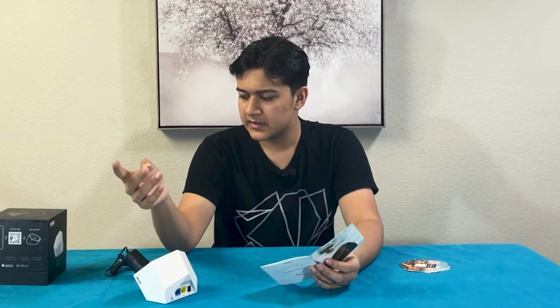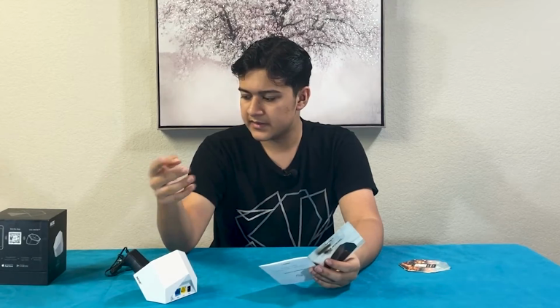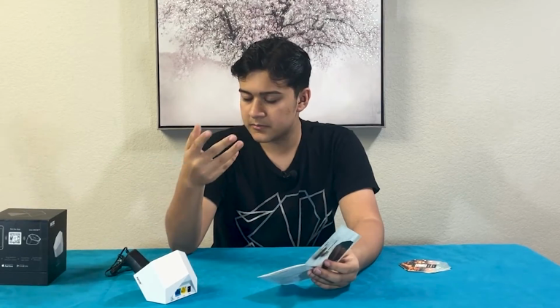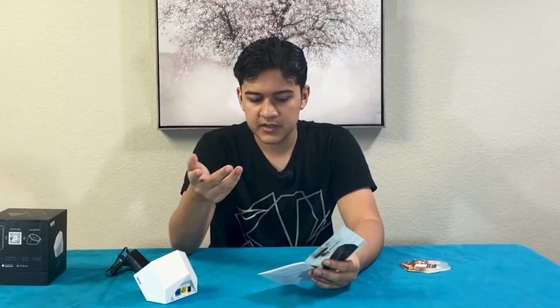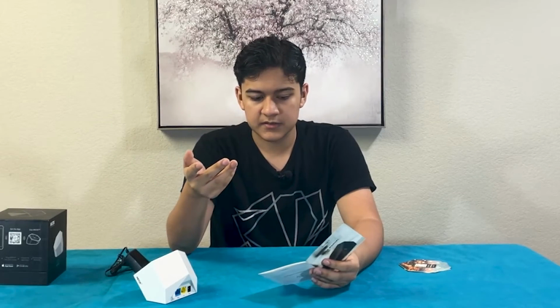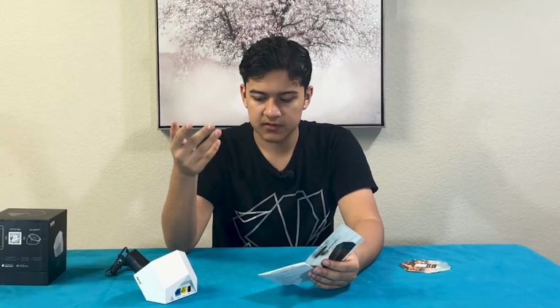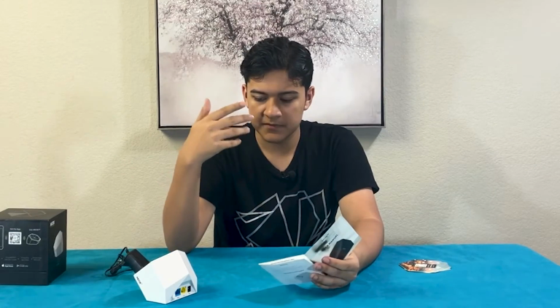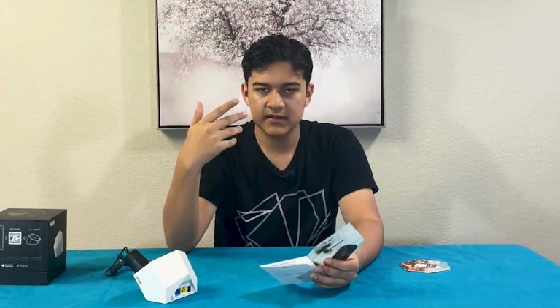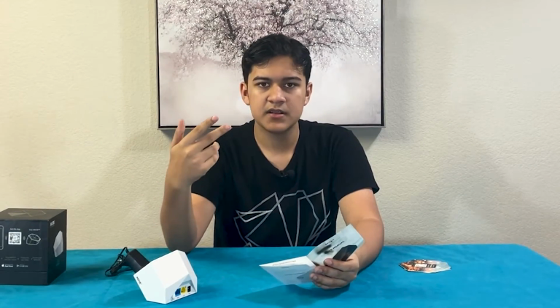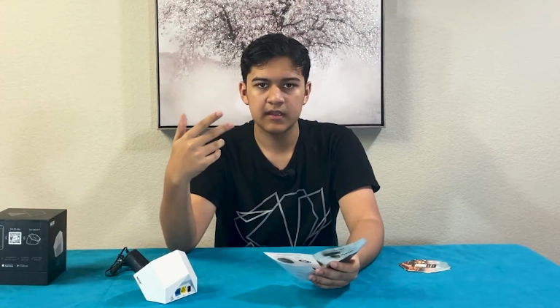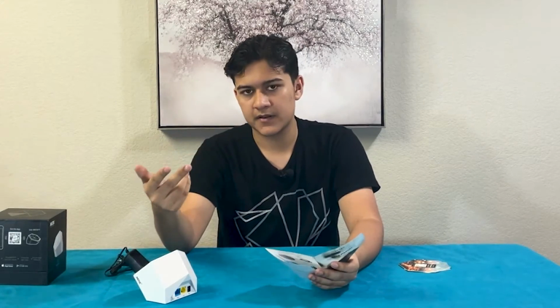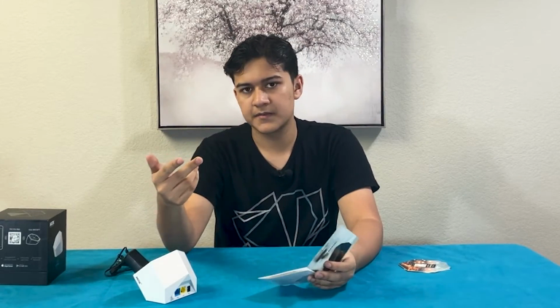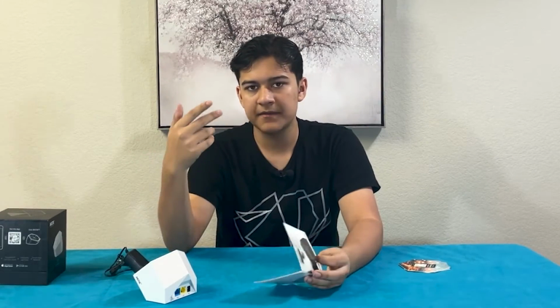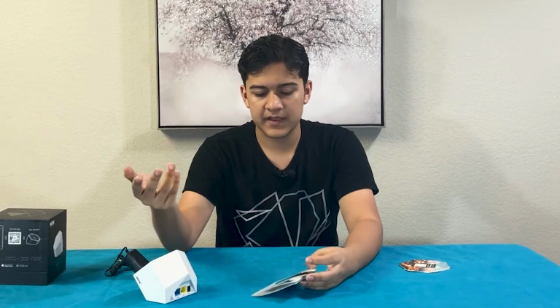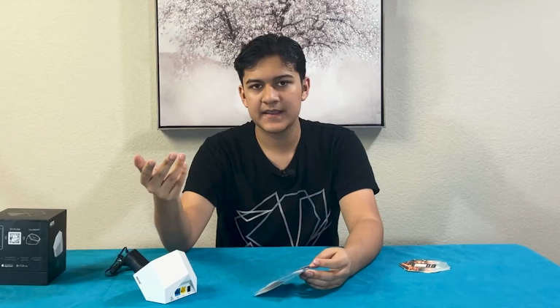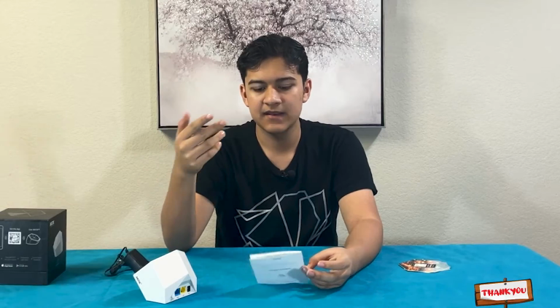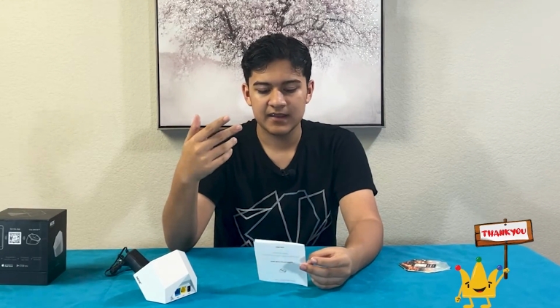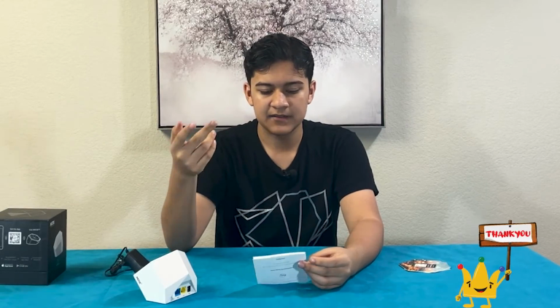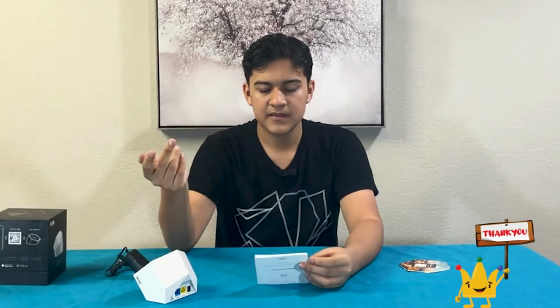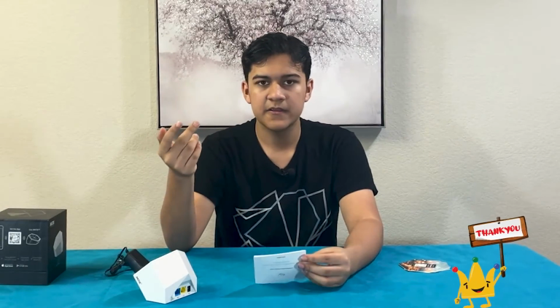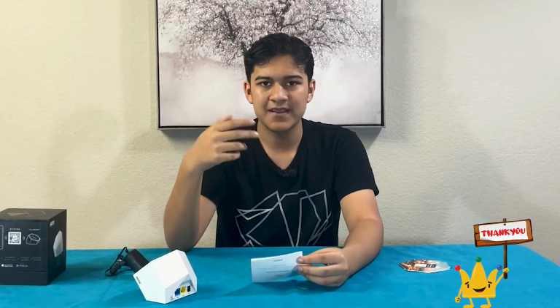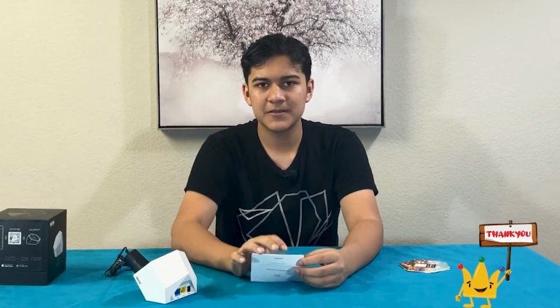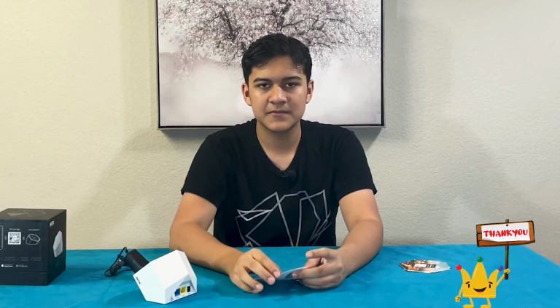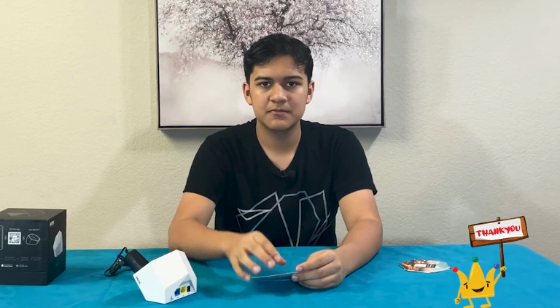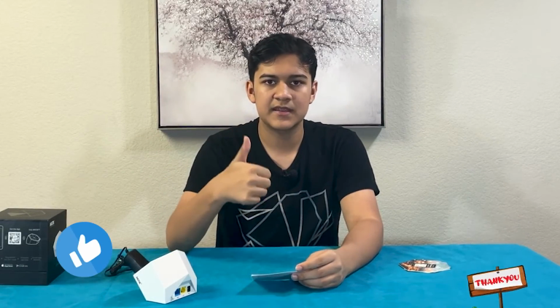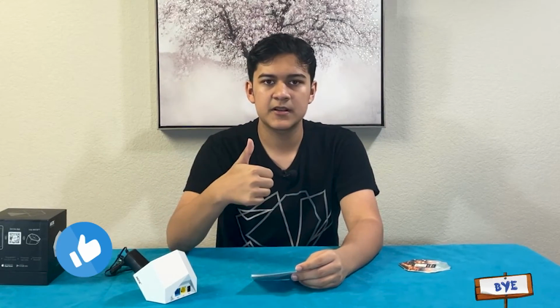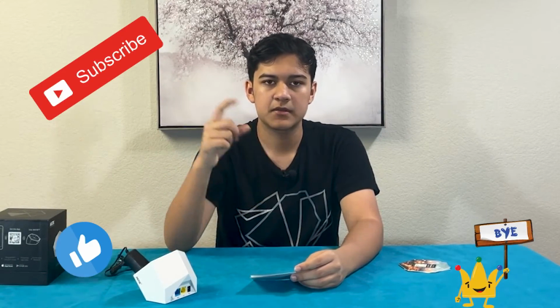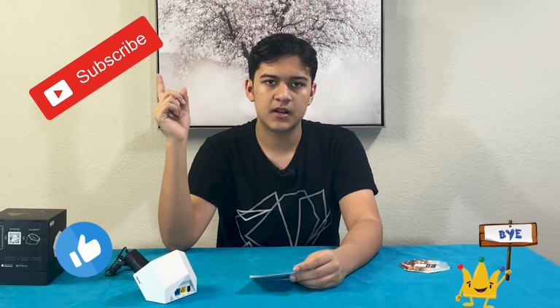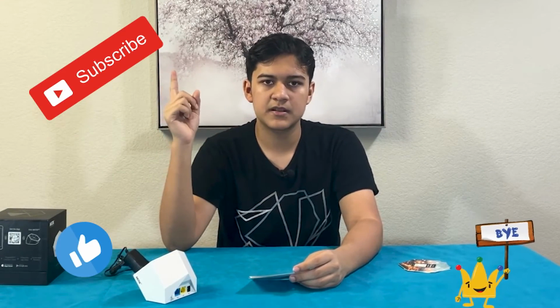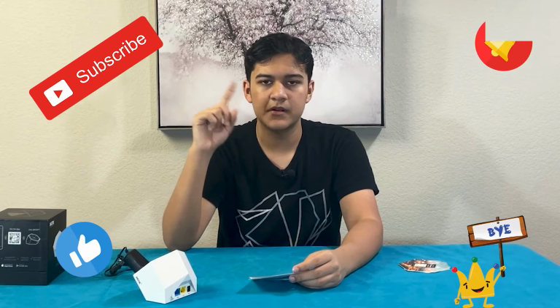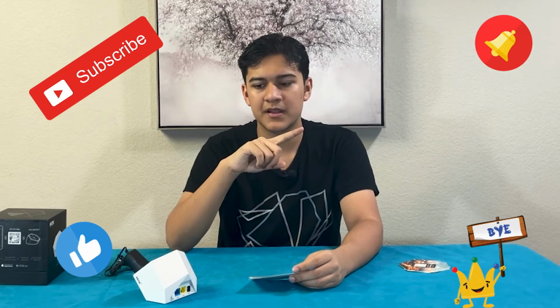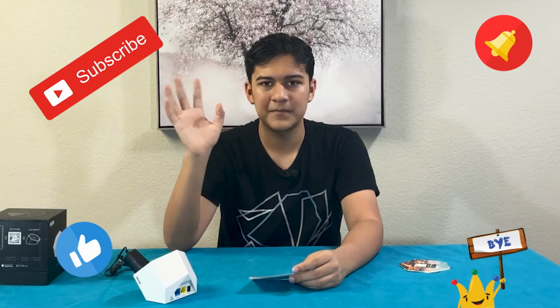So this is really good for security — to keep yourself safe, your devices safe and everything. Thank you guys for watching this video. Please like this video, remember to subscribe to our channel, and remember to hit the bell icon. Bye.